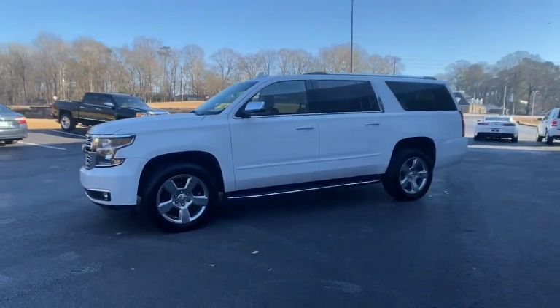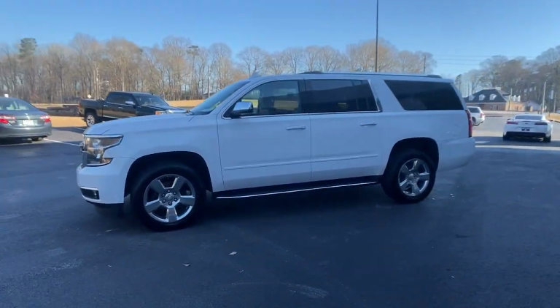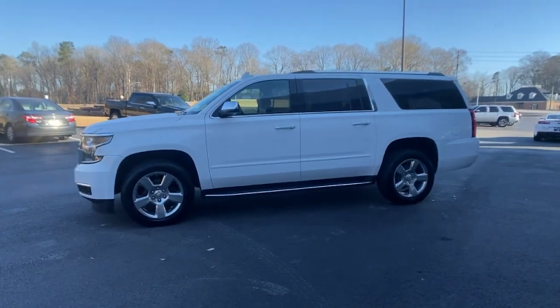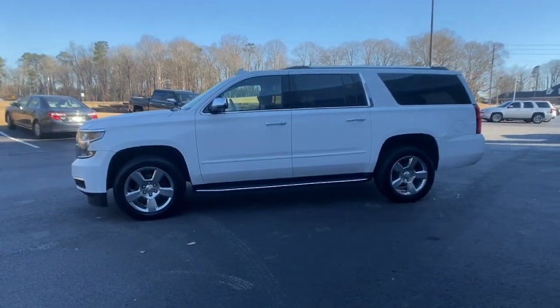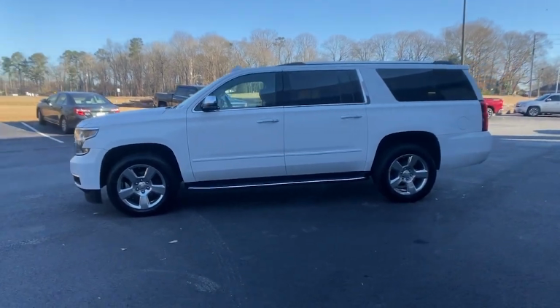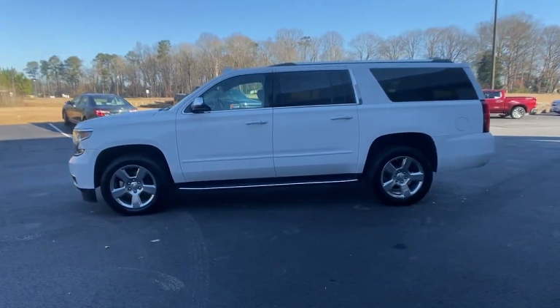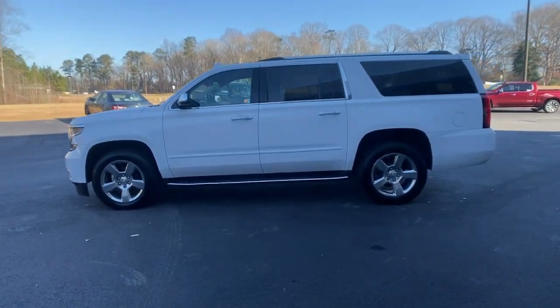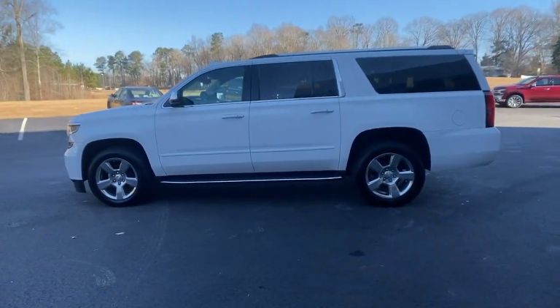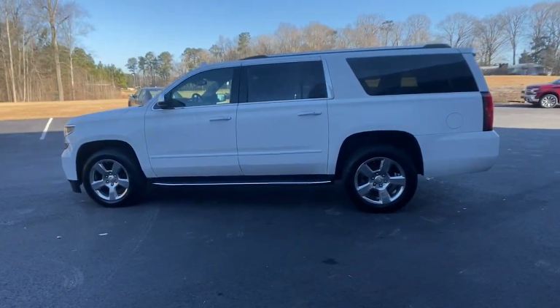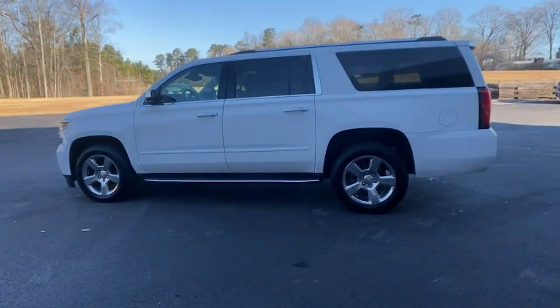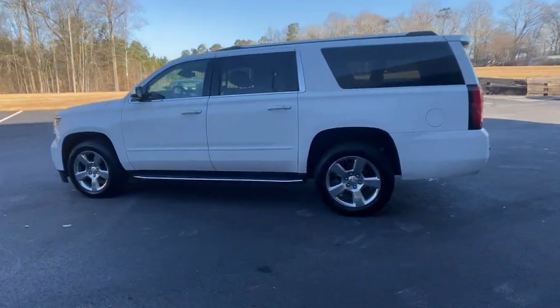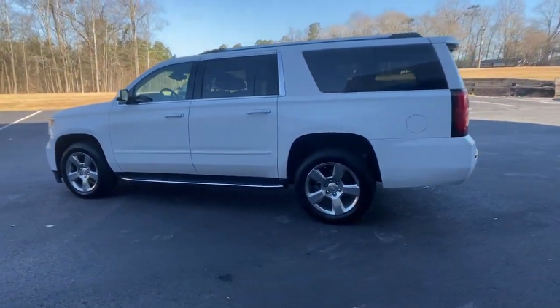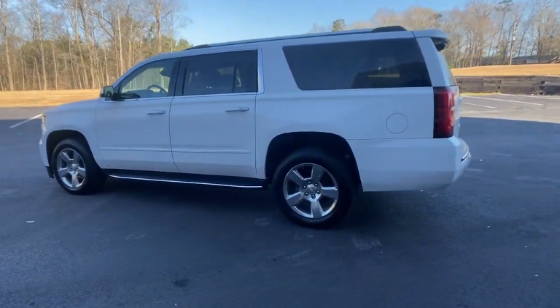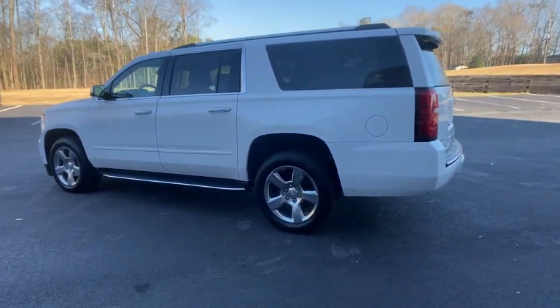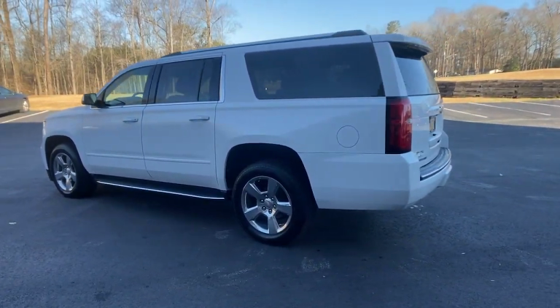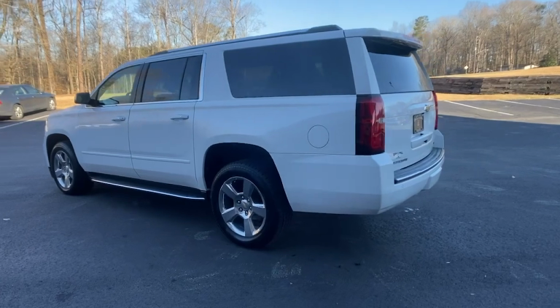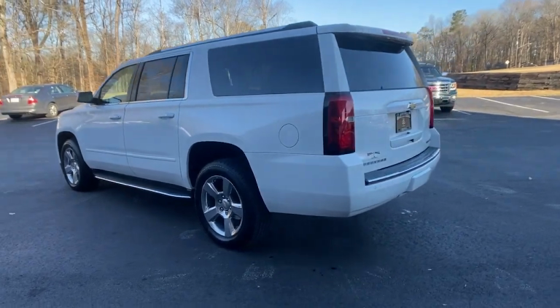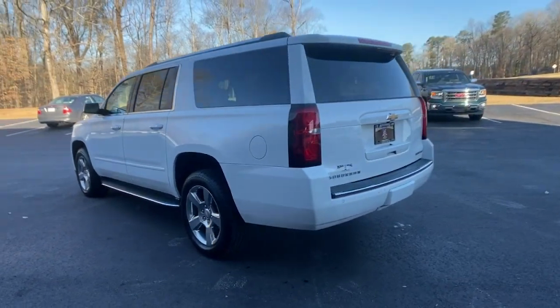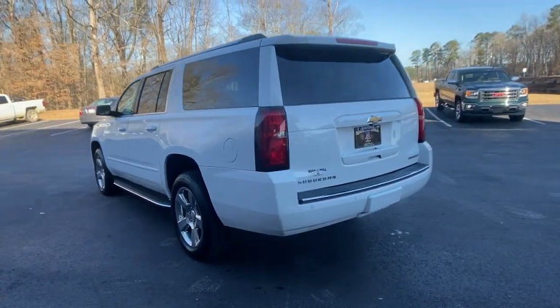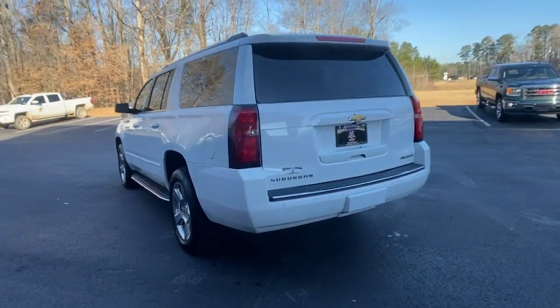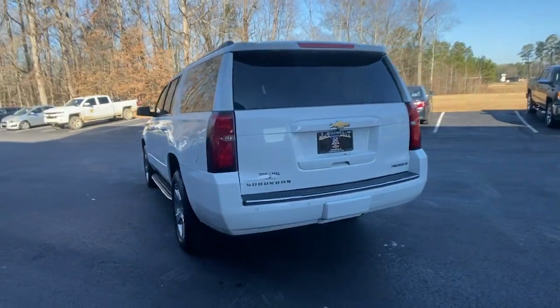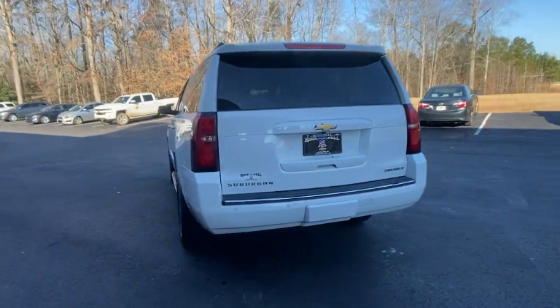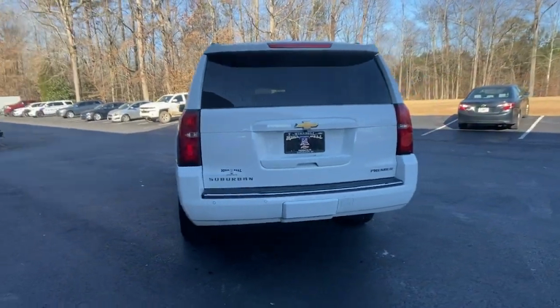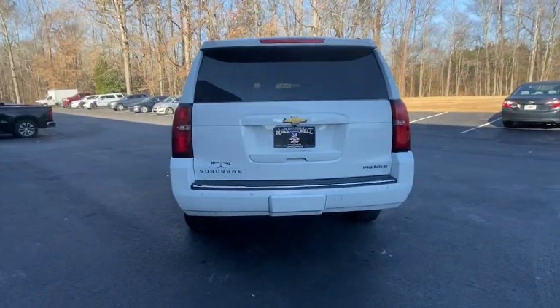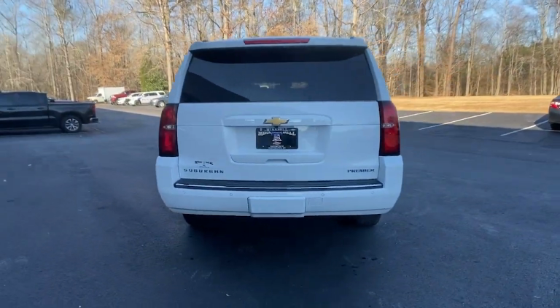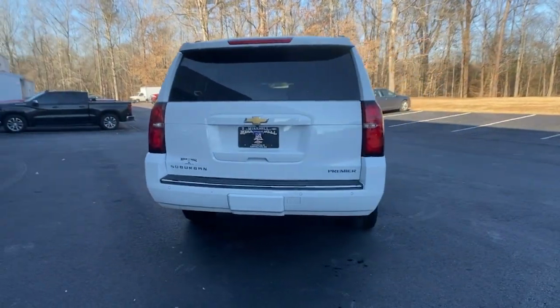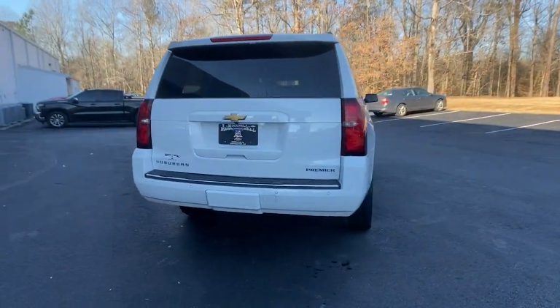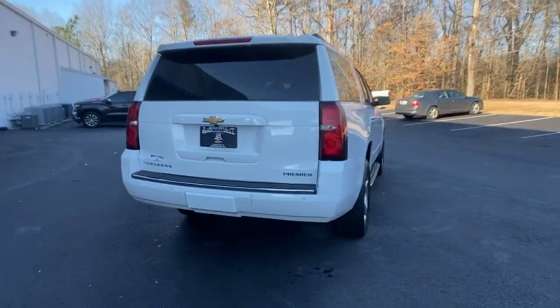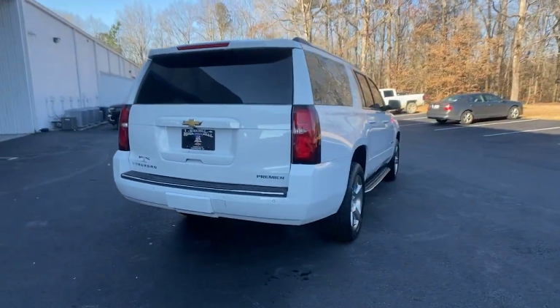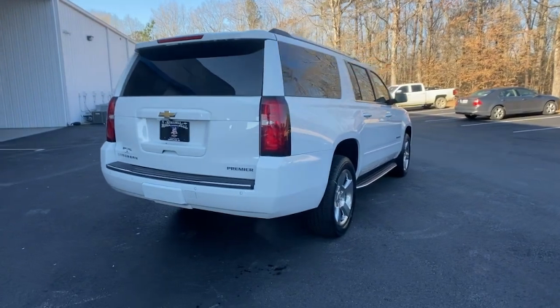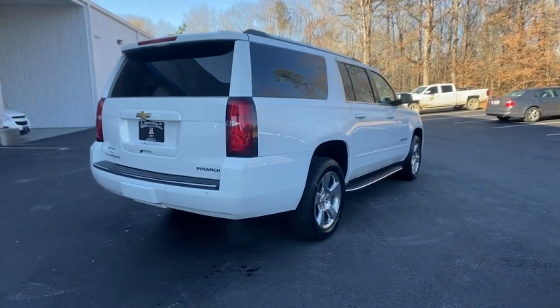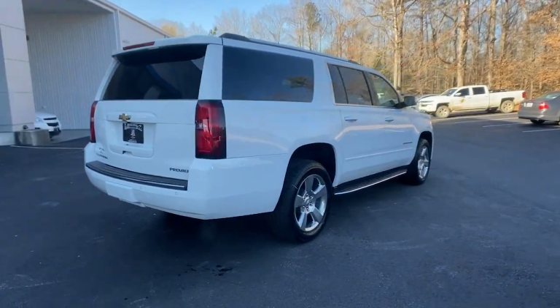The iconic family hauler keeps getting better. While the Suburban's refined luxury and state-of-the-art technology keeps passengers comfortable and connected, its muscle quietly gets the tough jobs done.